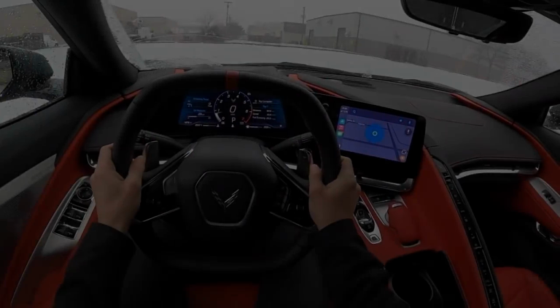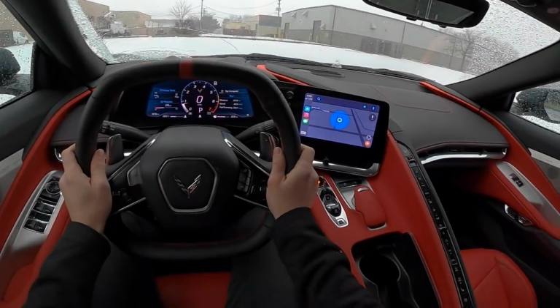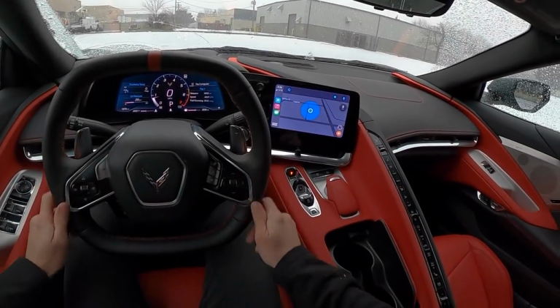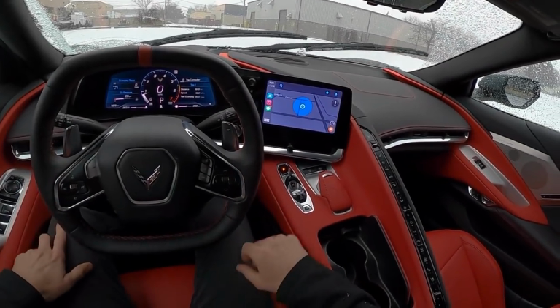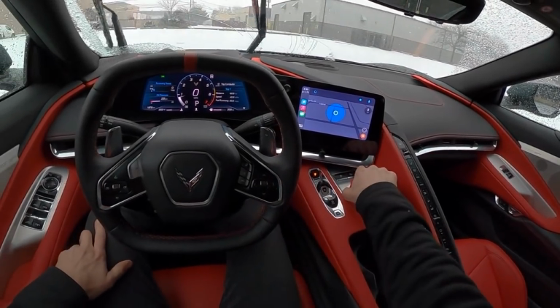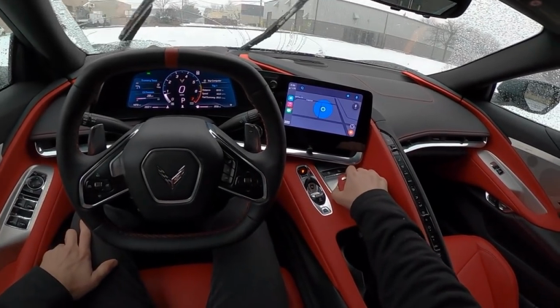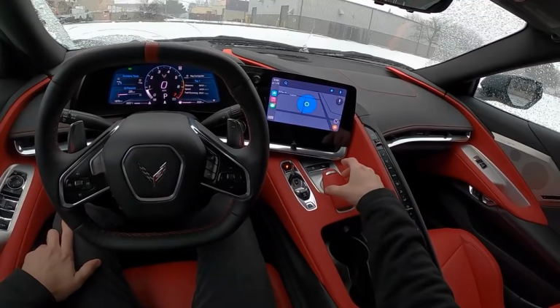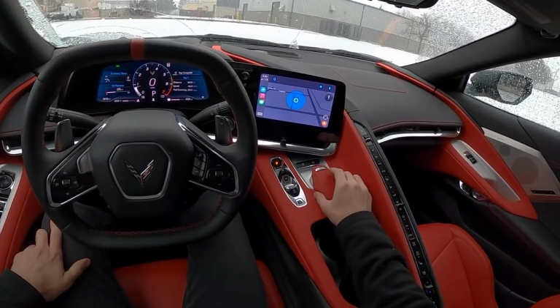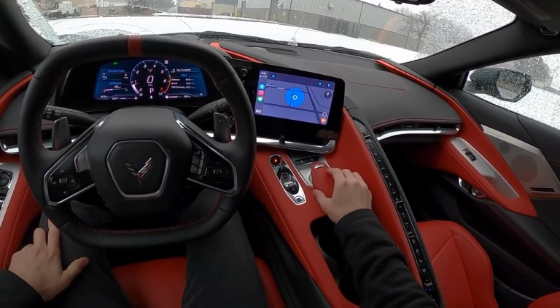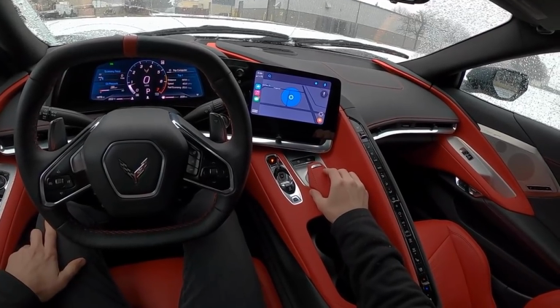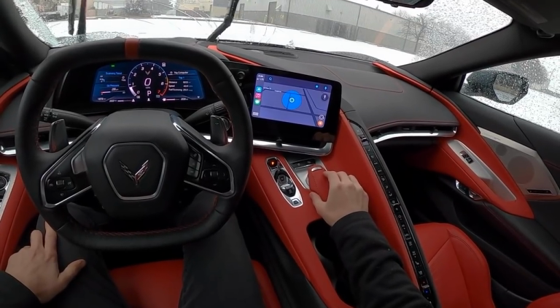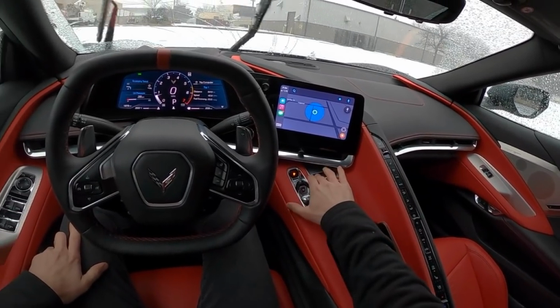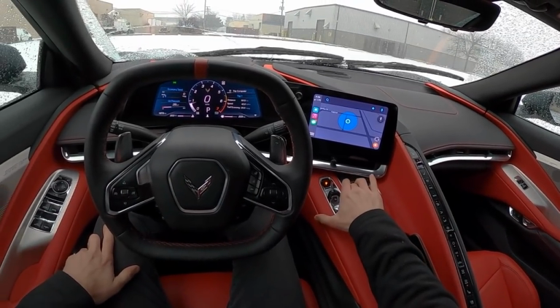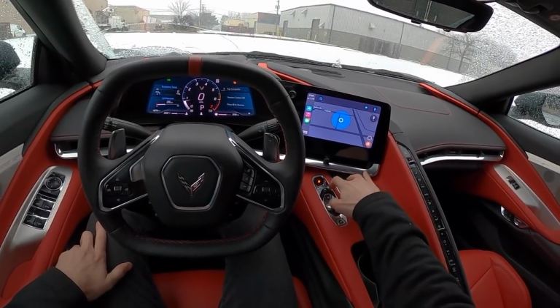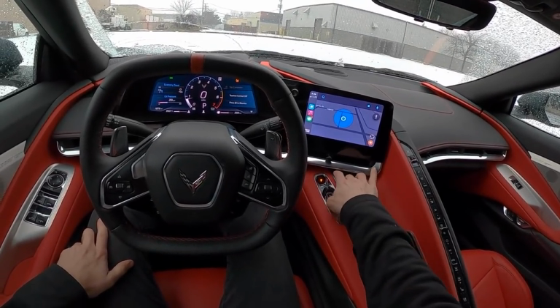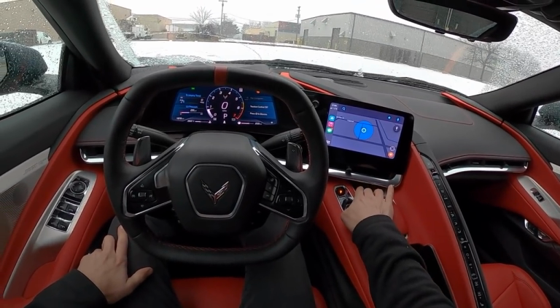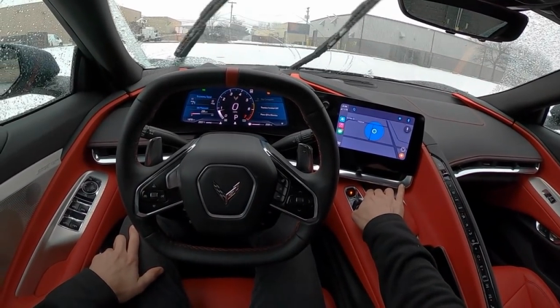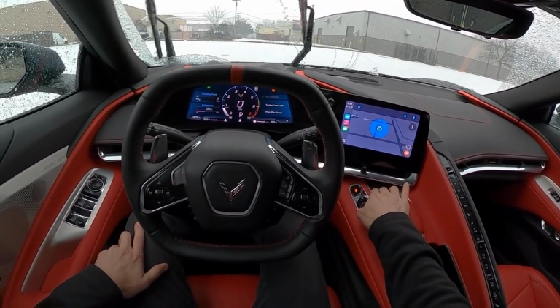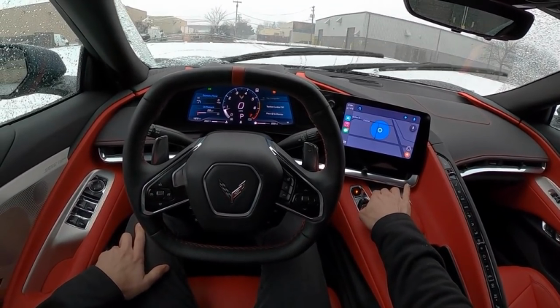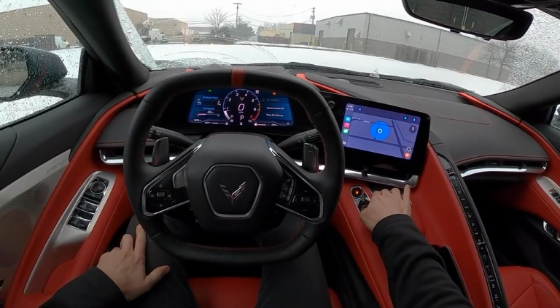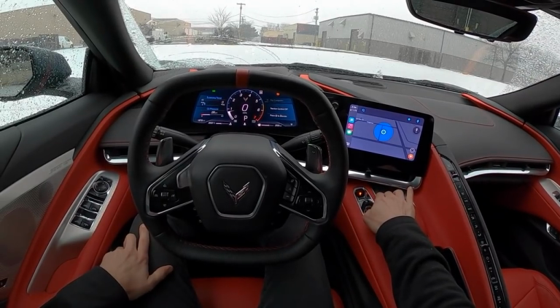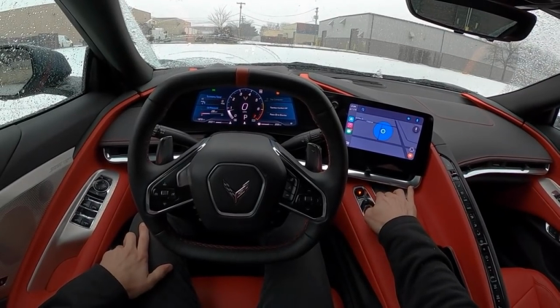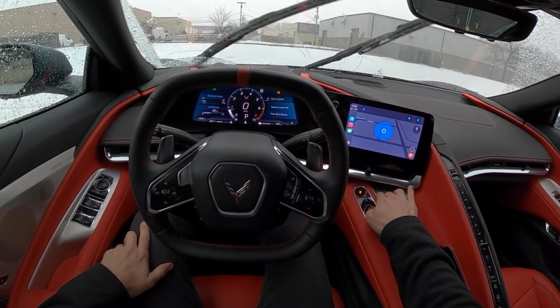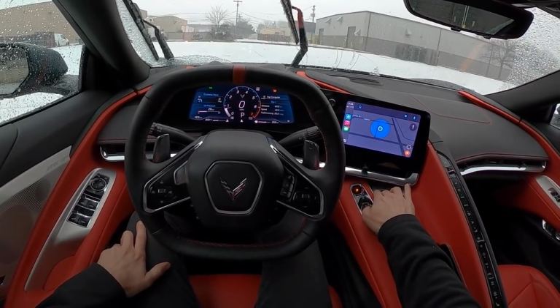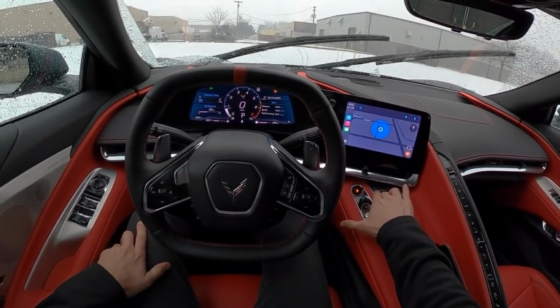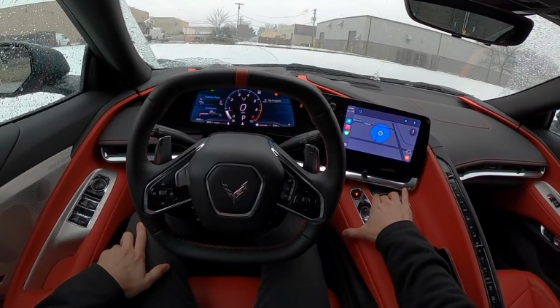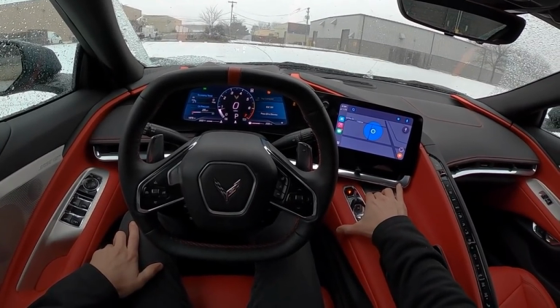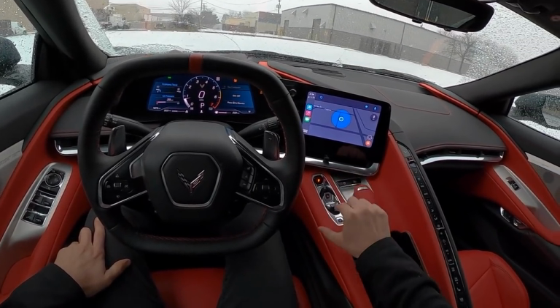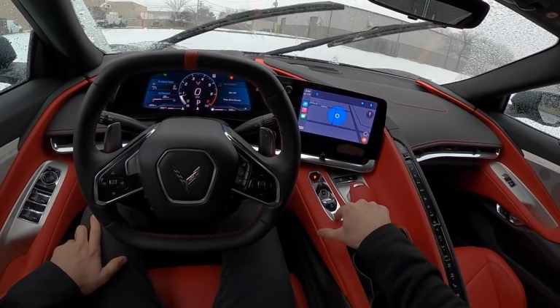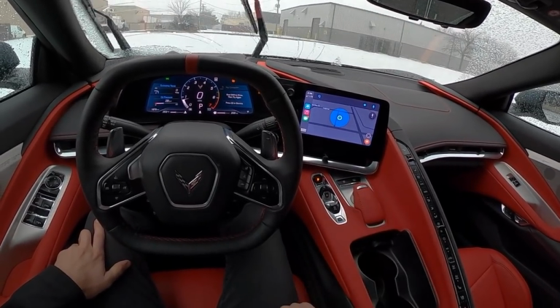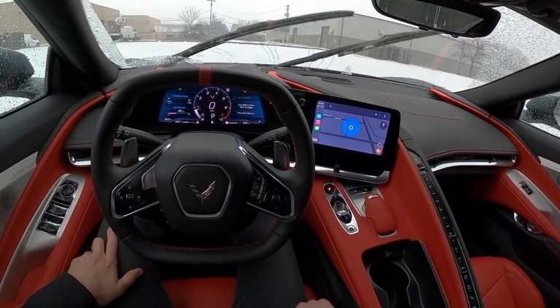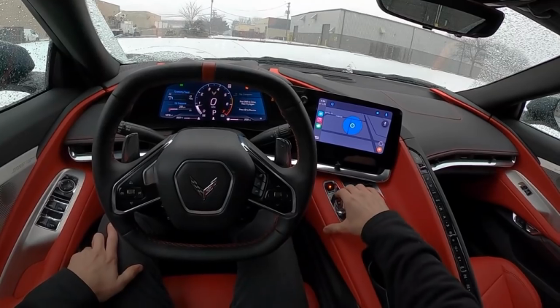We're going to get all our settings set up here. We're going to be in my mode, so we've got loud exhaust, soft everything else. We'll completely disable traction and stability control and put it into manual mode.